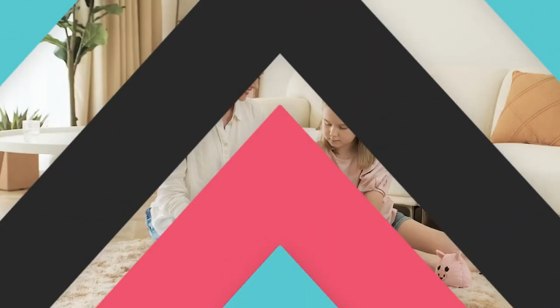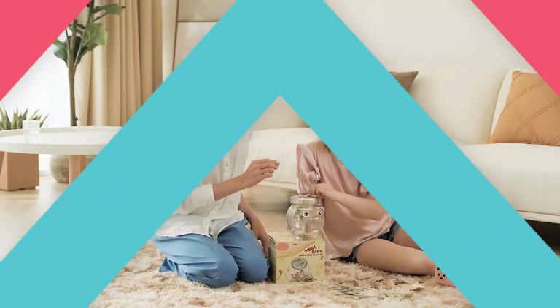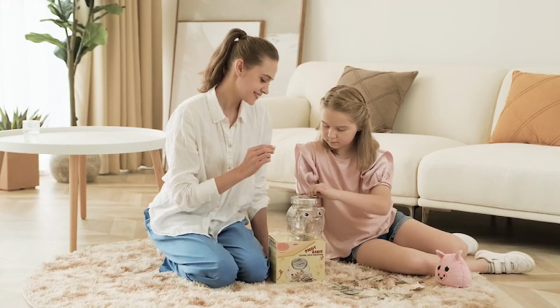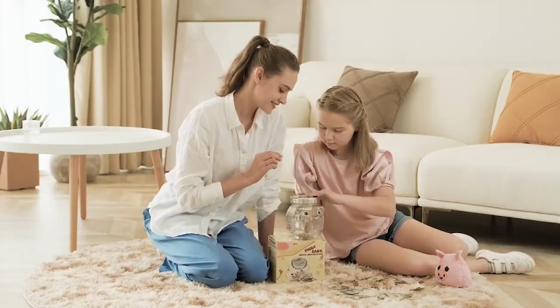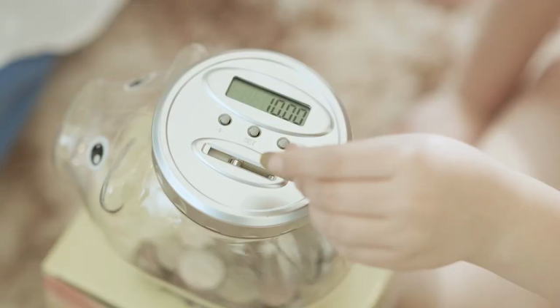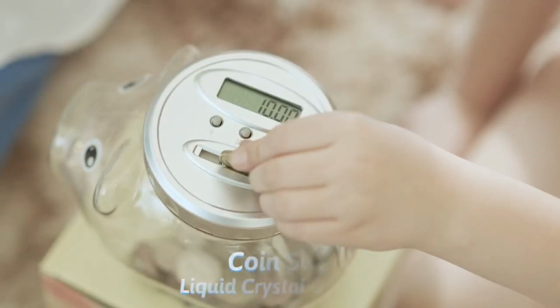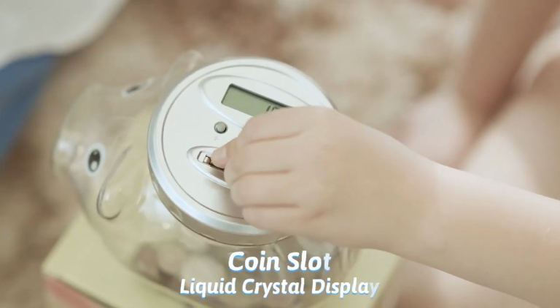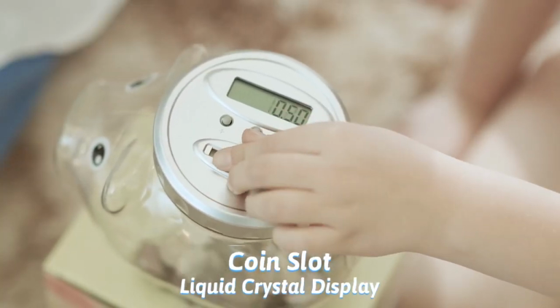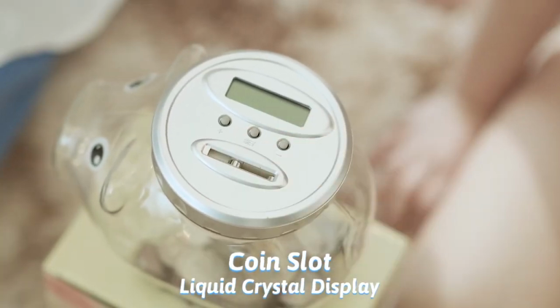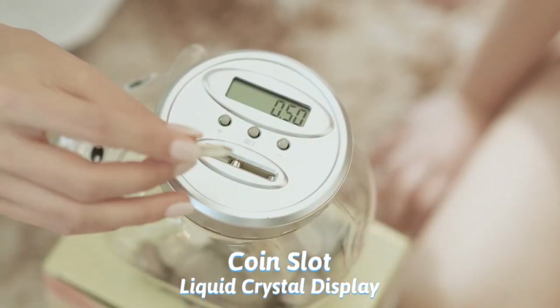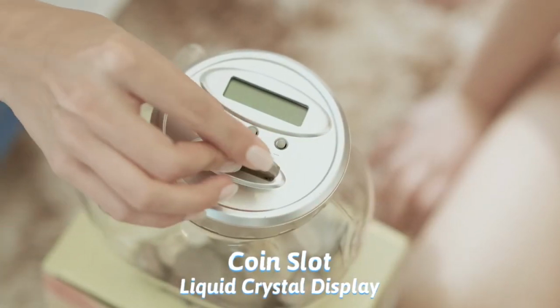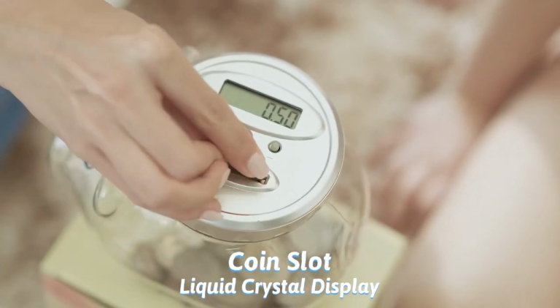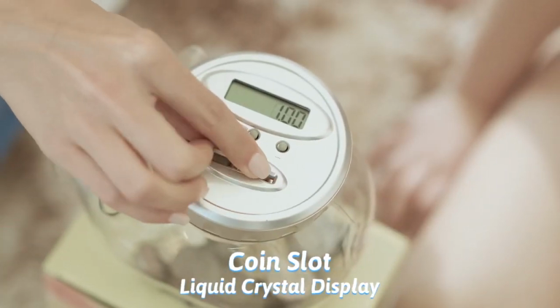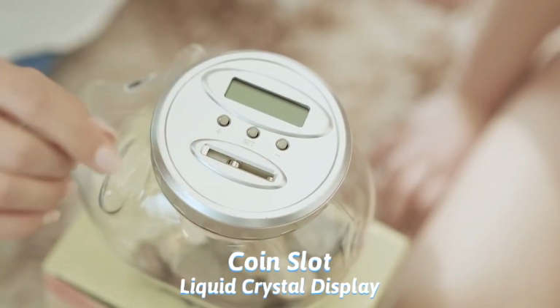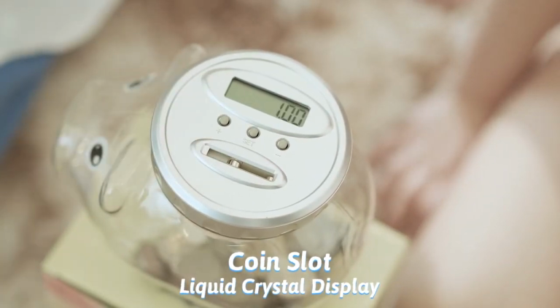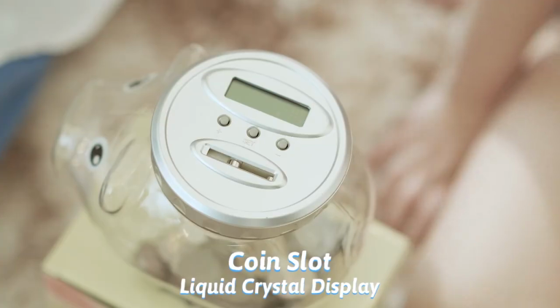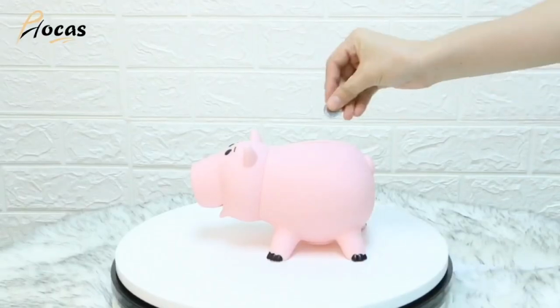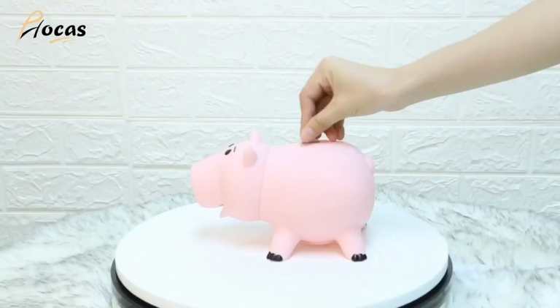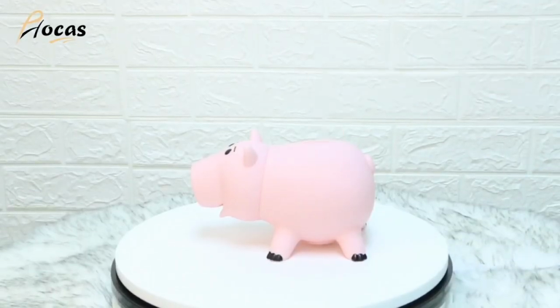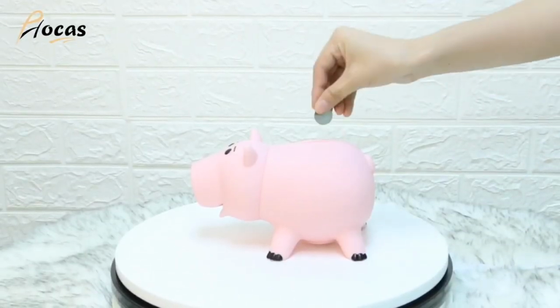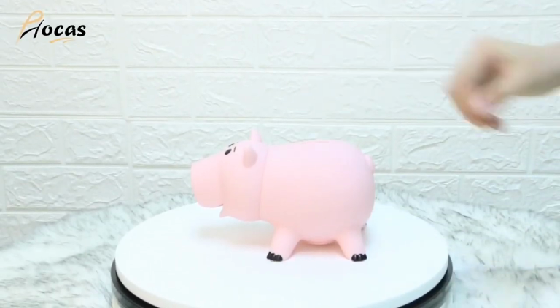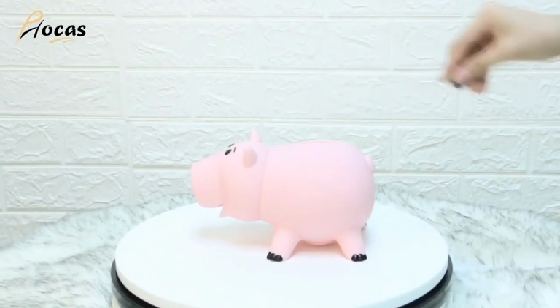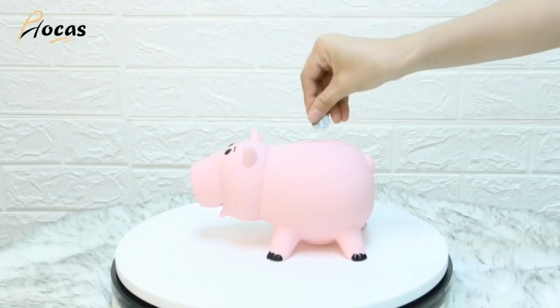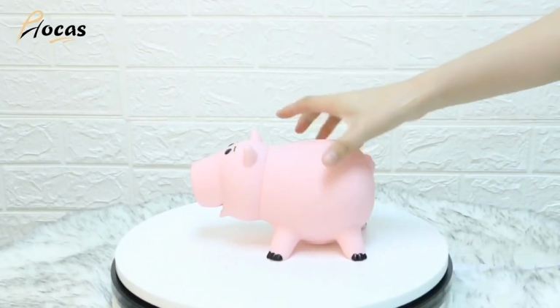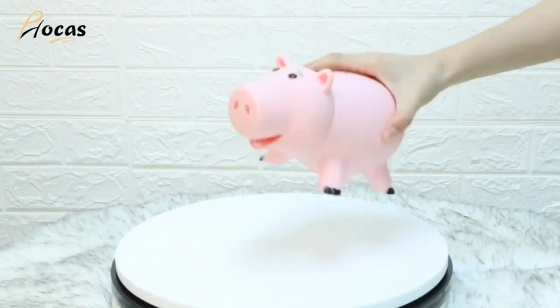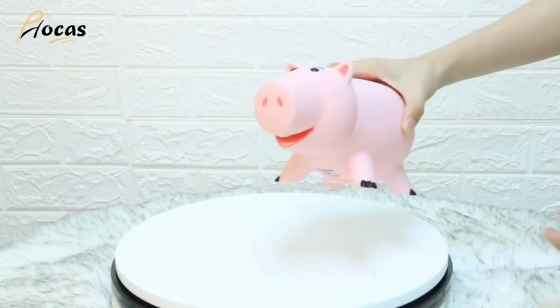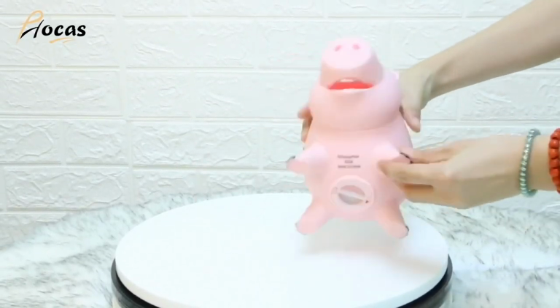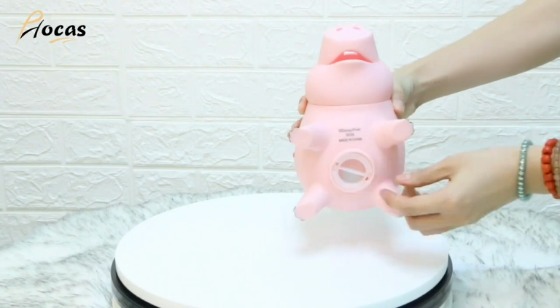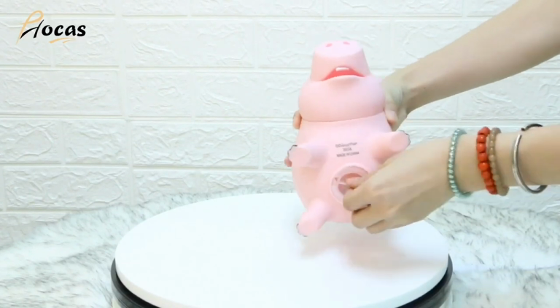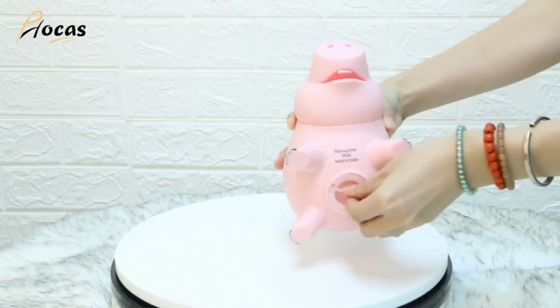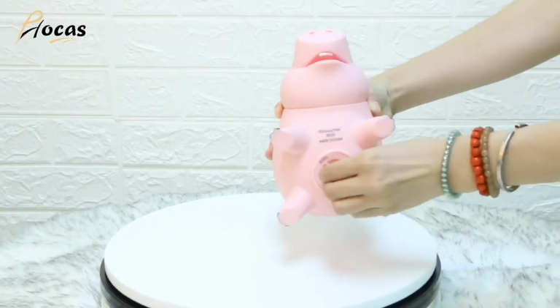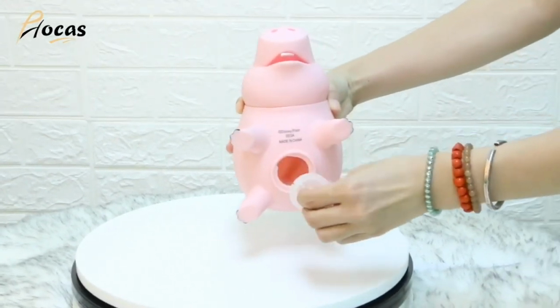I hope you found this video helpful in finding the best piggy bank for your kids on Amazon. Links to all the products mentioned in this video can be found in the description below. Don't forget to like and subscribe for more videos like this.